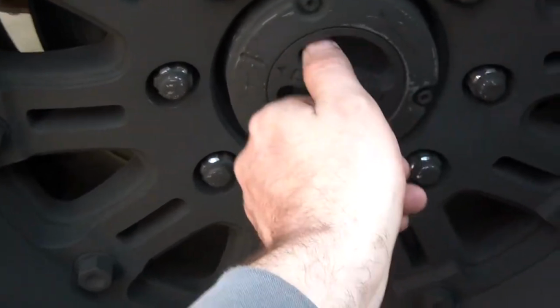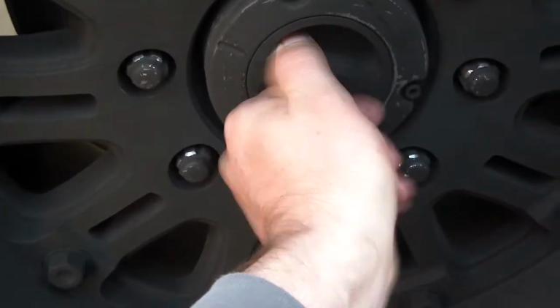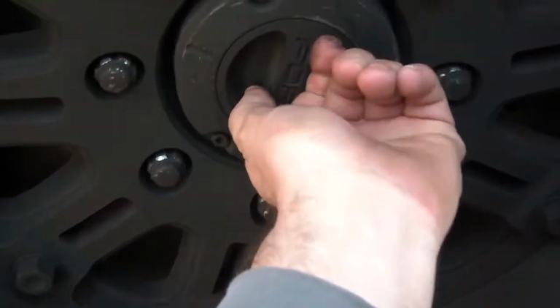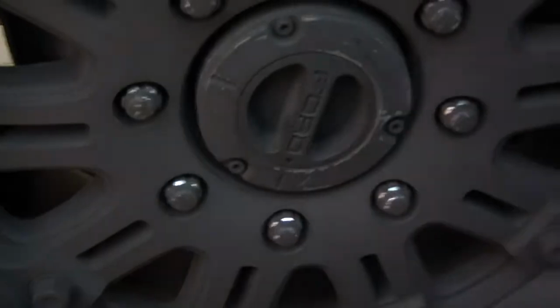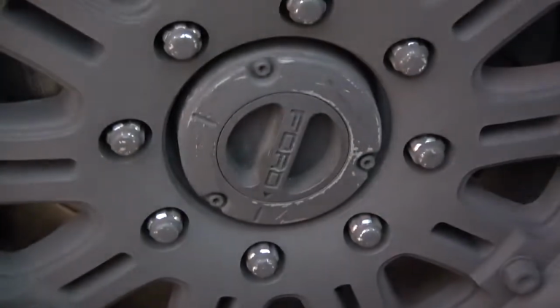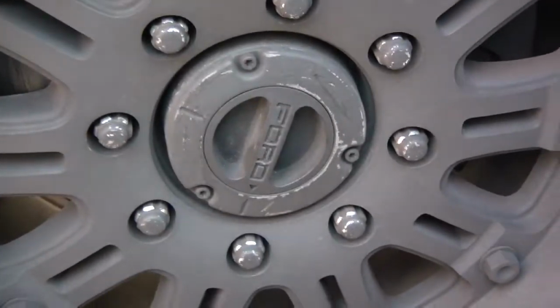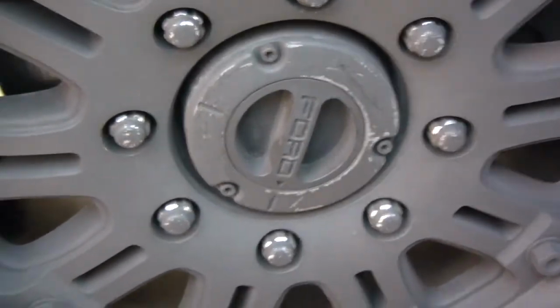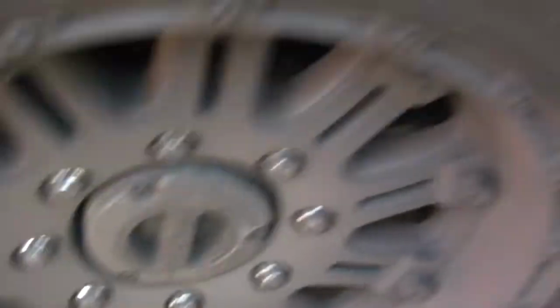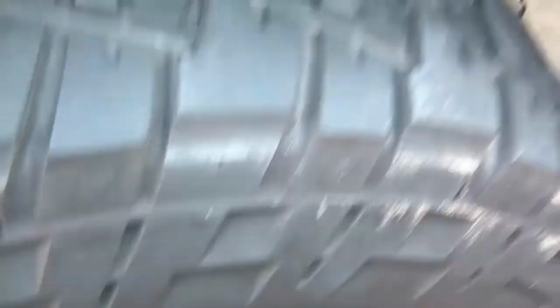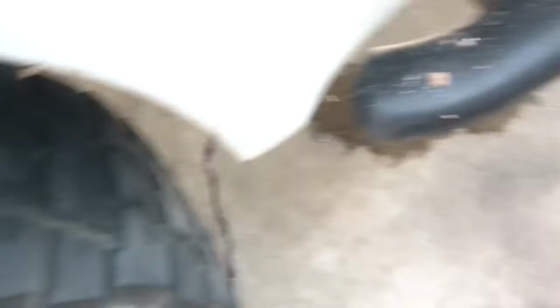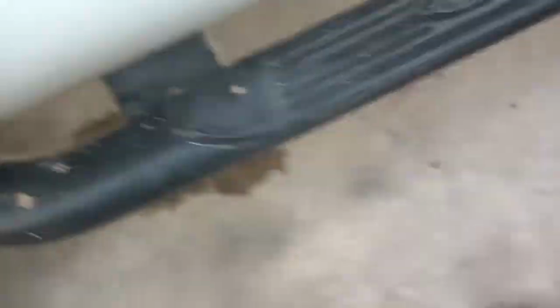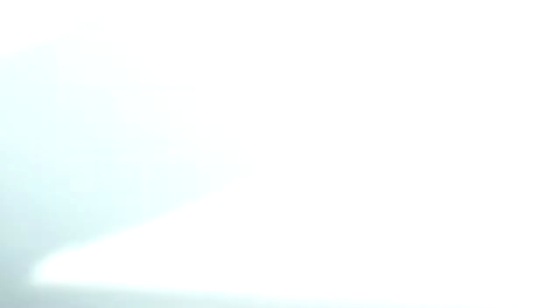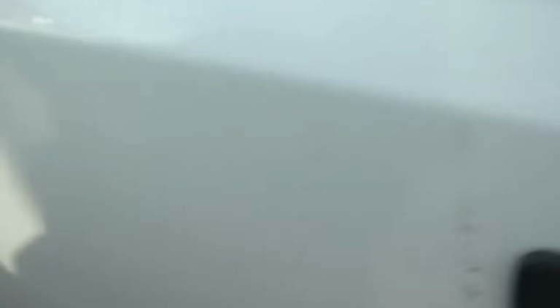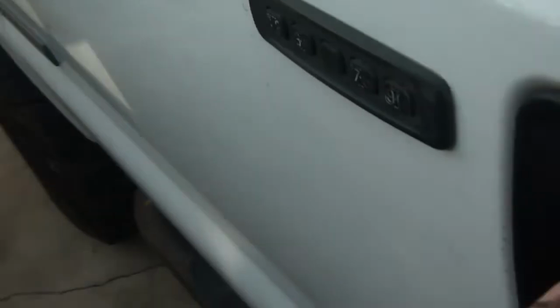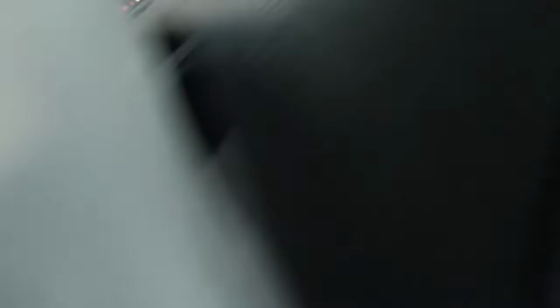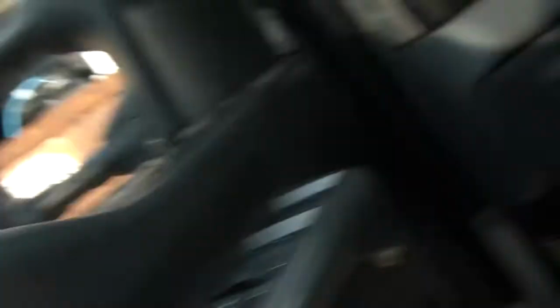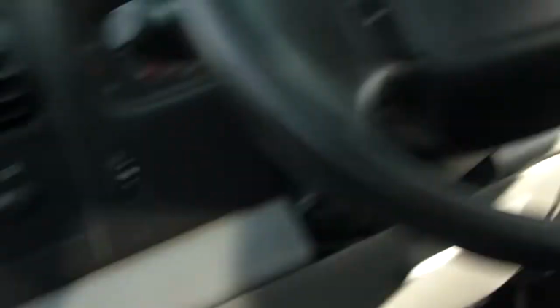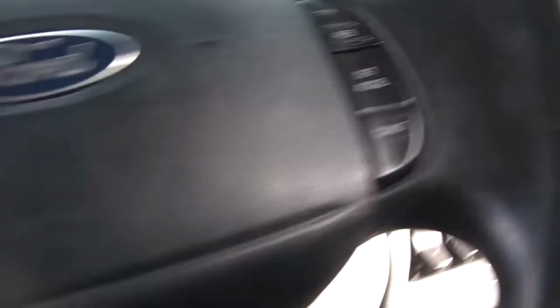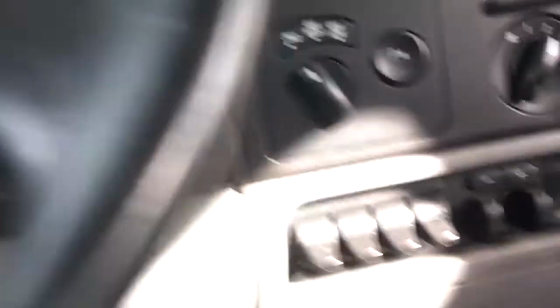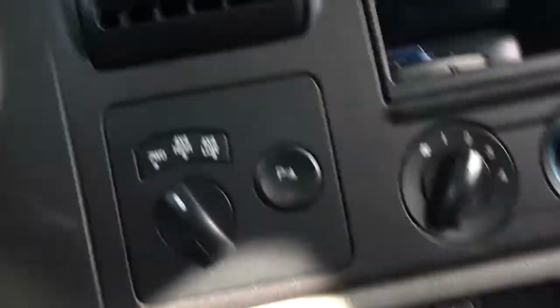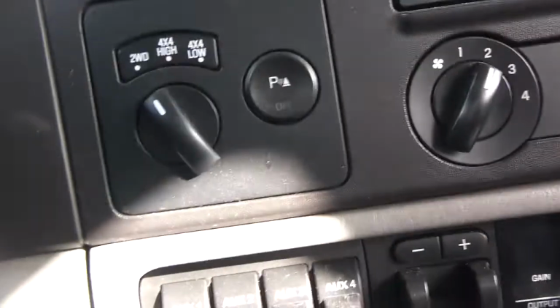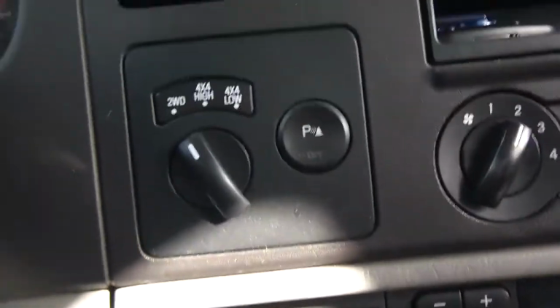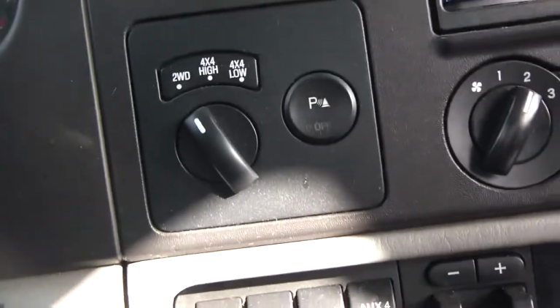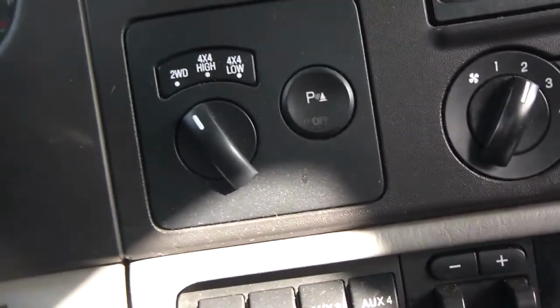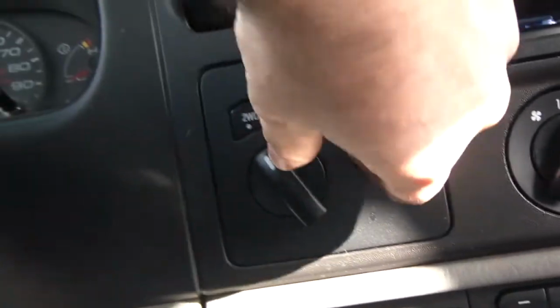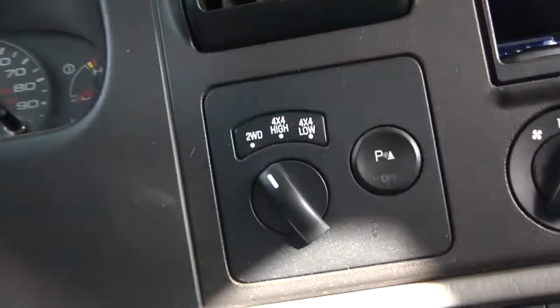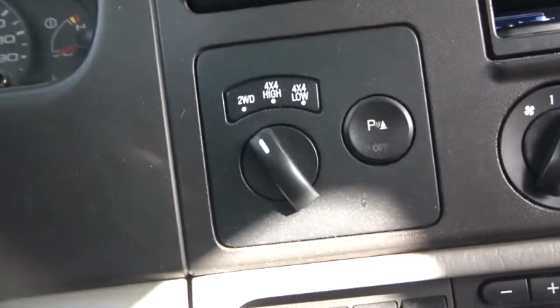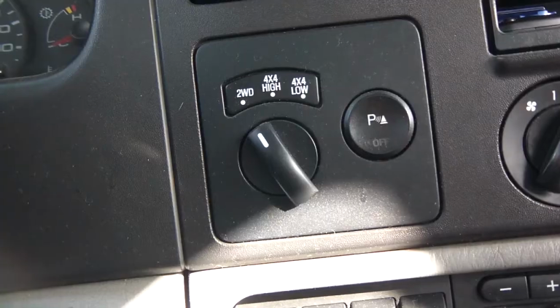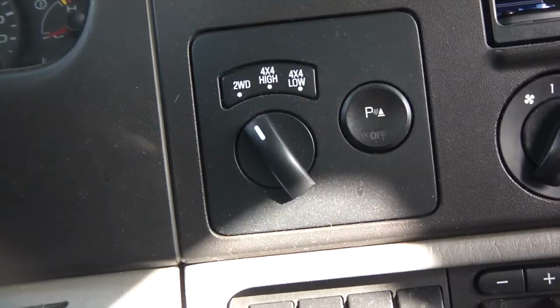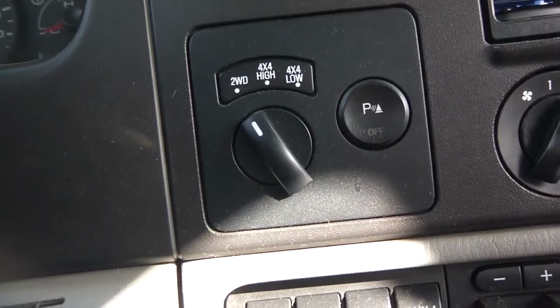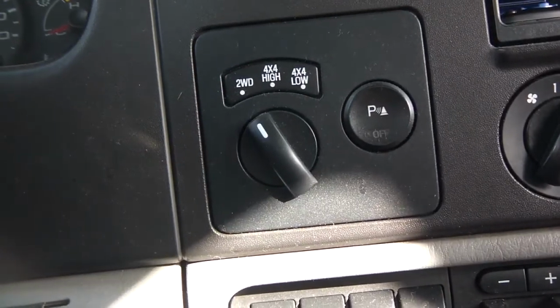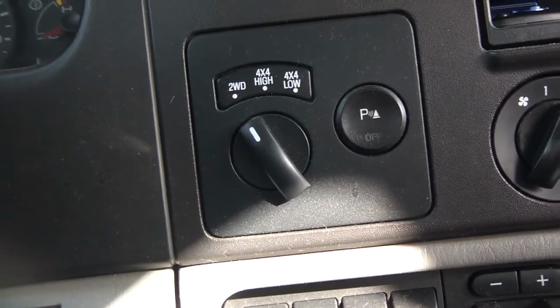The cool thing about the auto lock is that I can quickly come in here and turn my four by four knob and put it in four wheel drive — it will automatically lock the hubs.